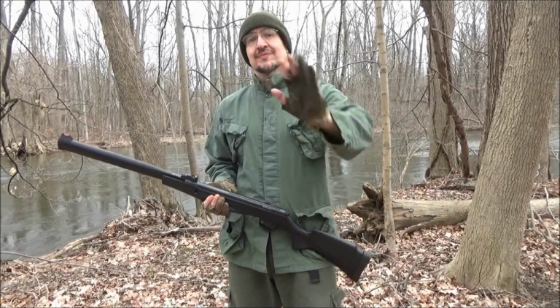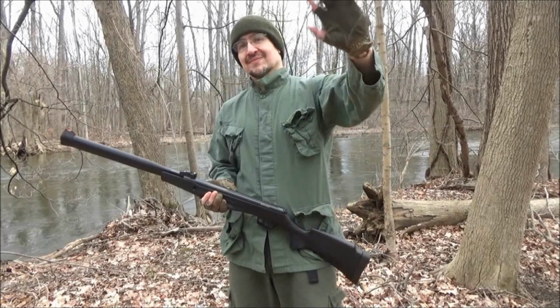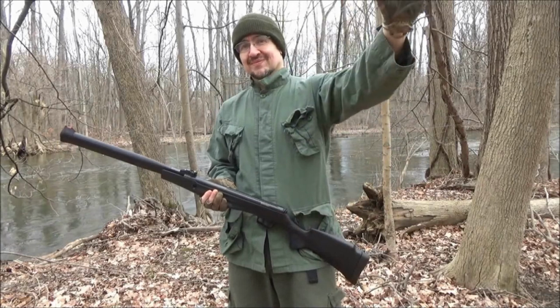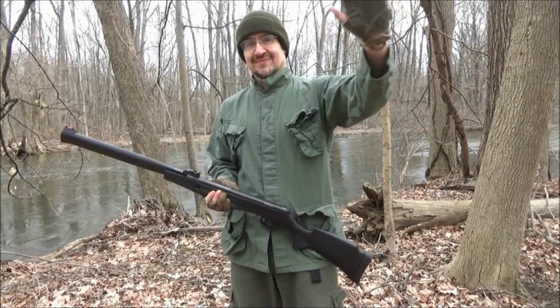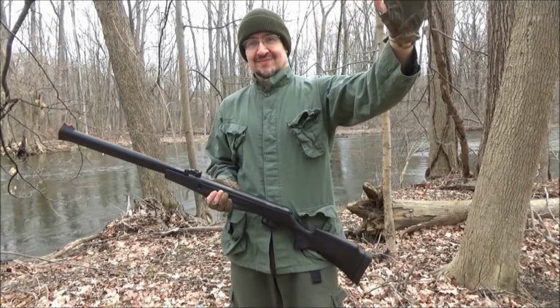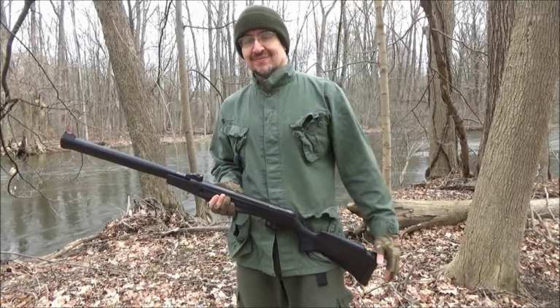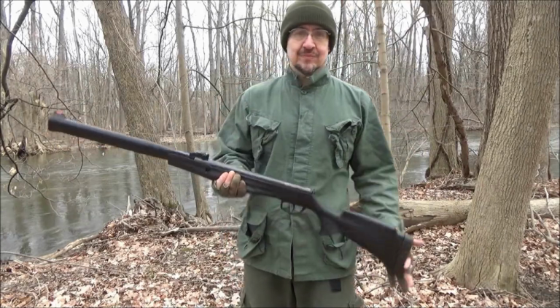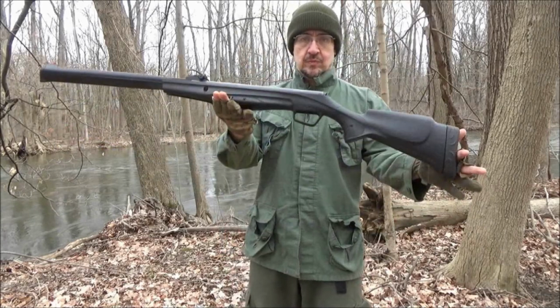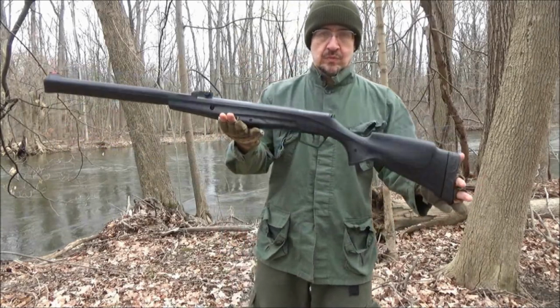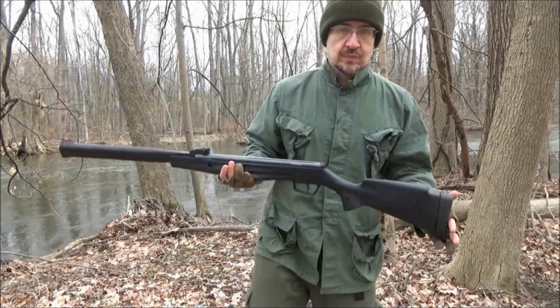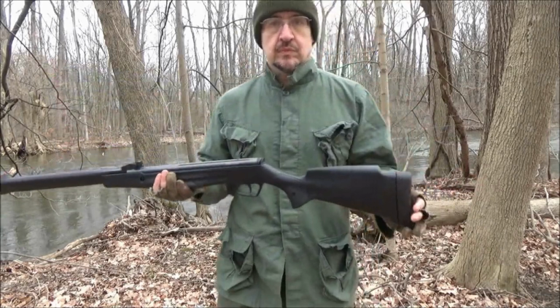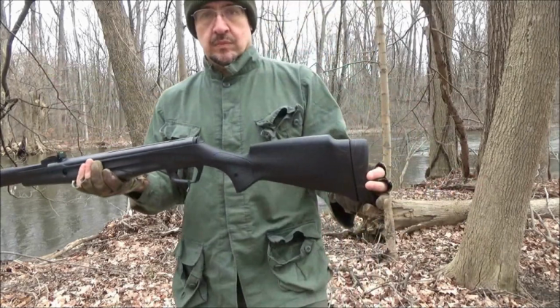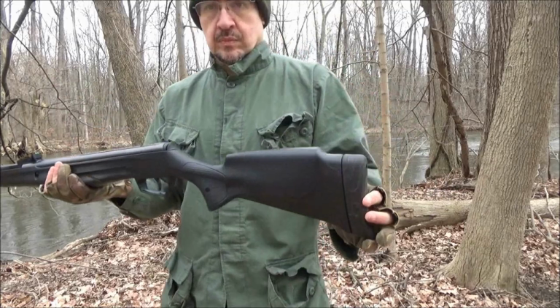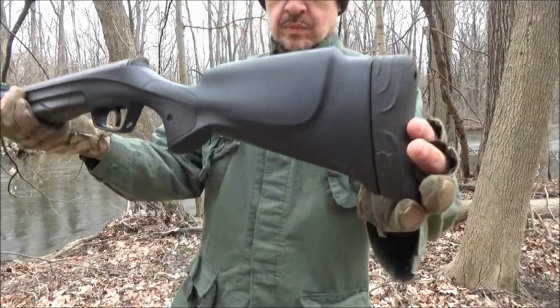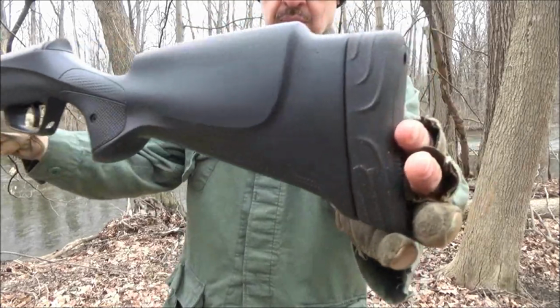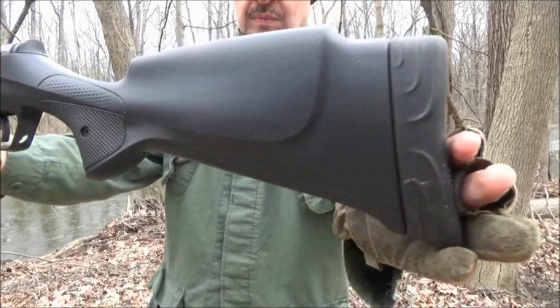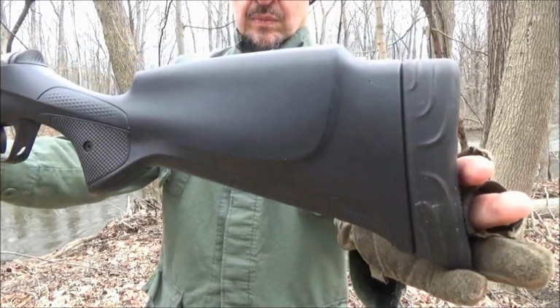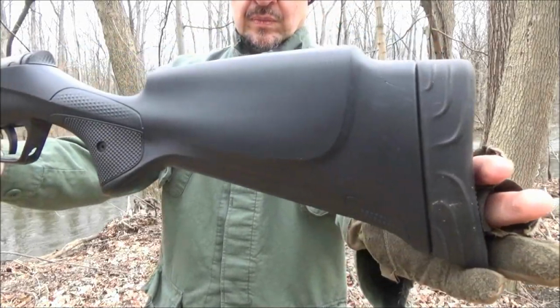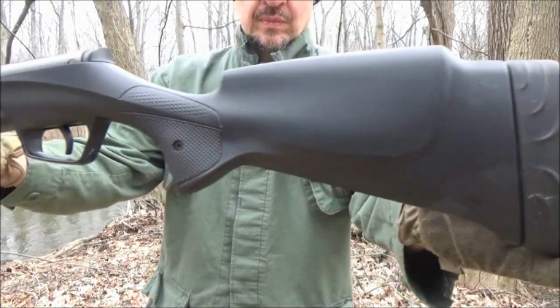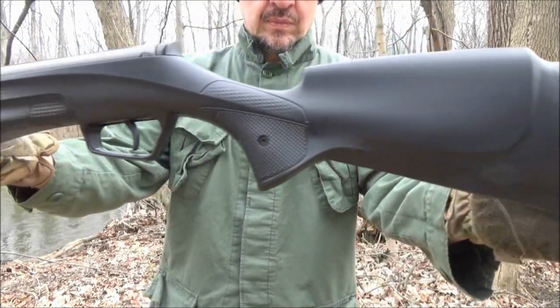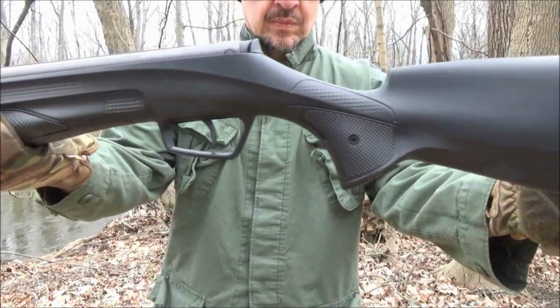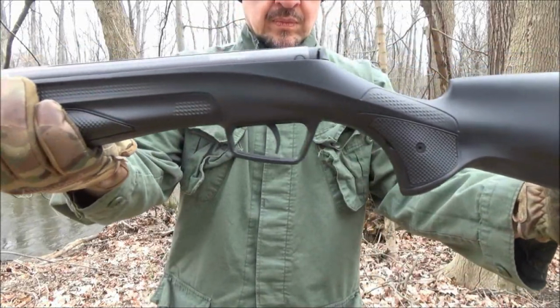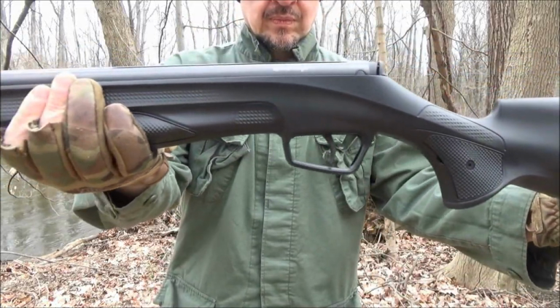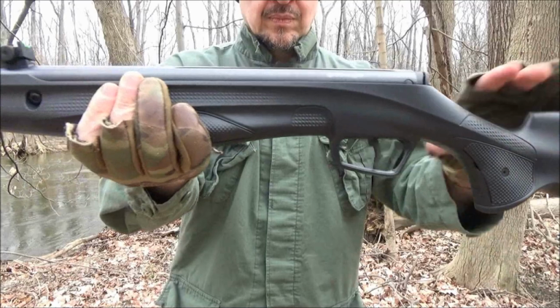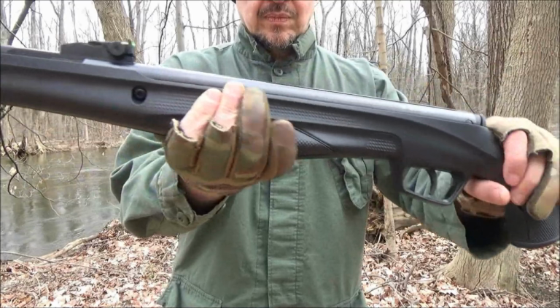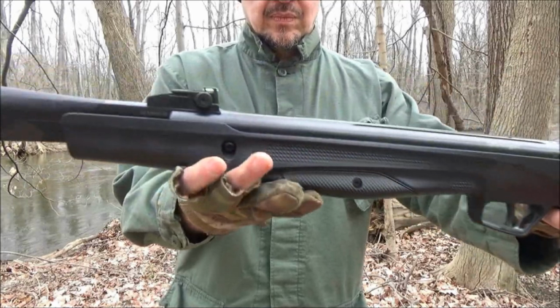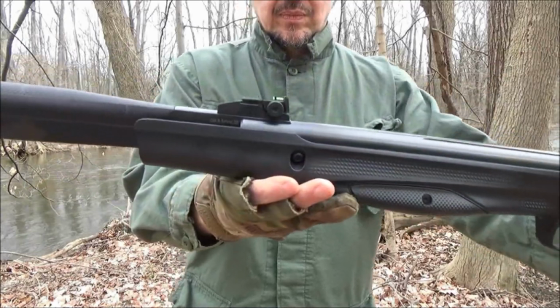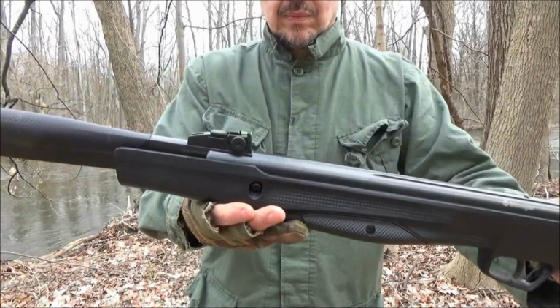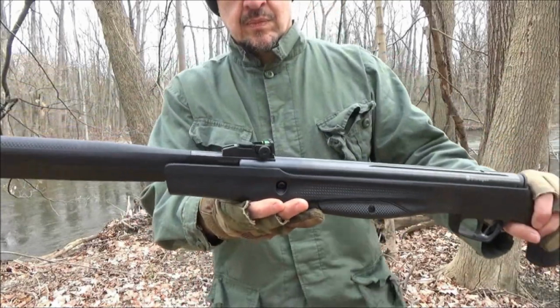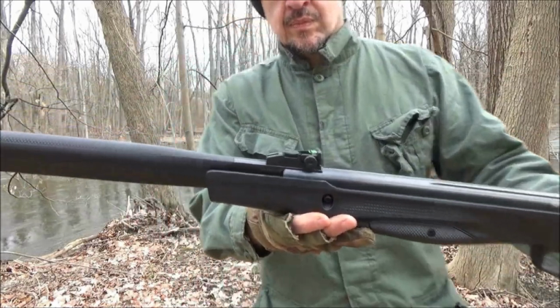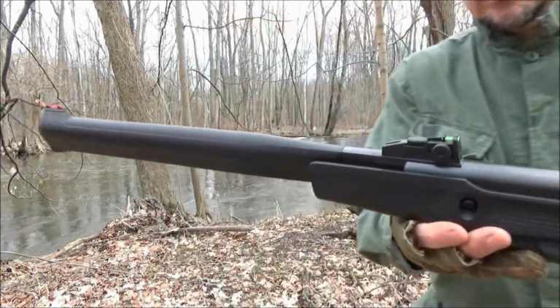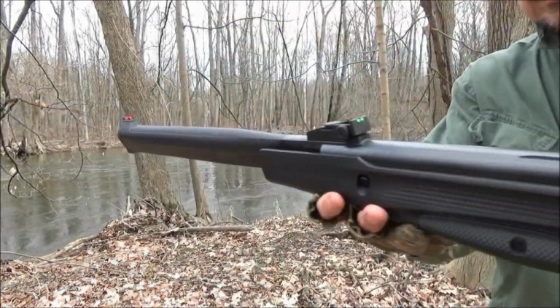Hey, what's up my YouTube friends? Welcome to my video featuring the Stoger S4000E 22-caliber pellet rifle. I took it out to the creek for some fun. I've owned this rifle for several months now.